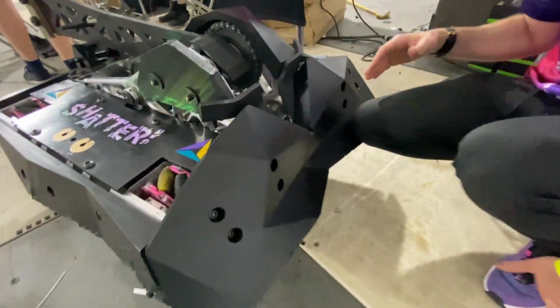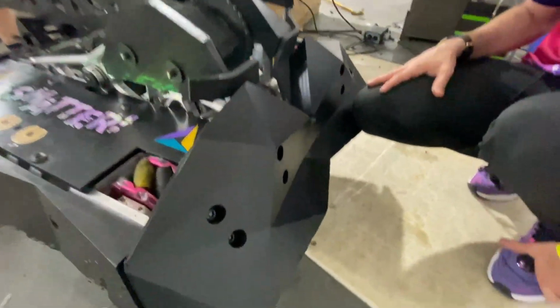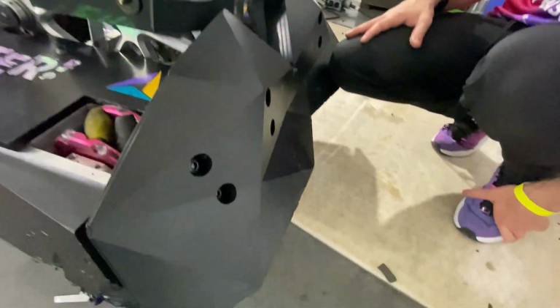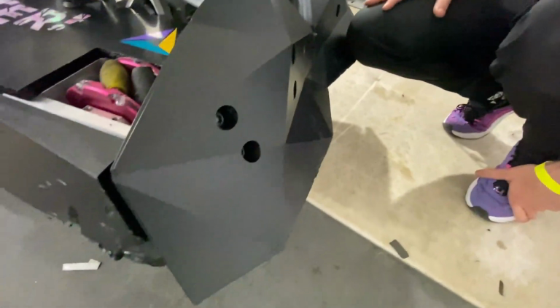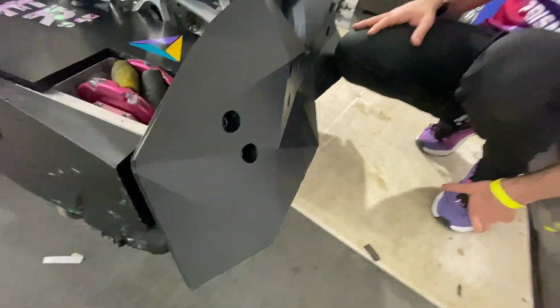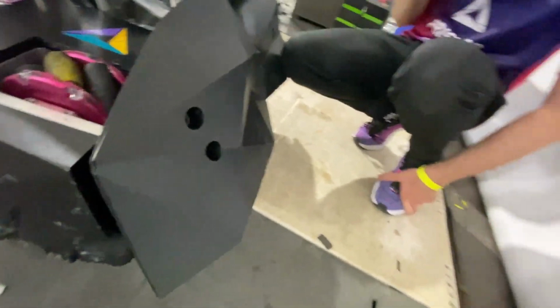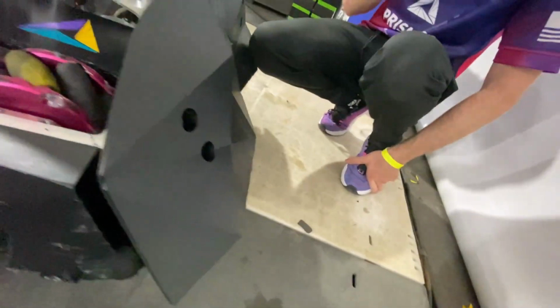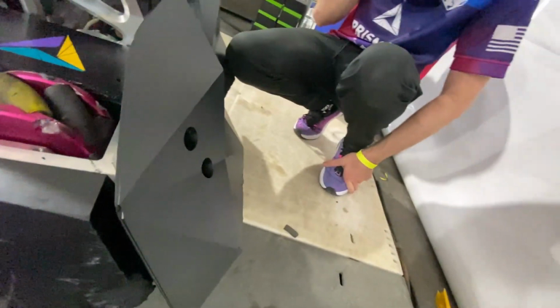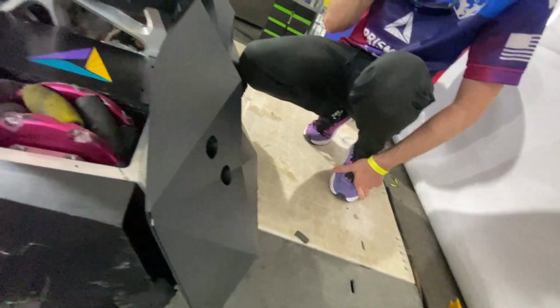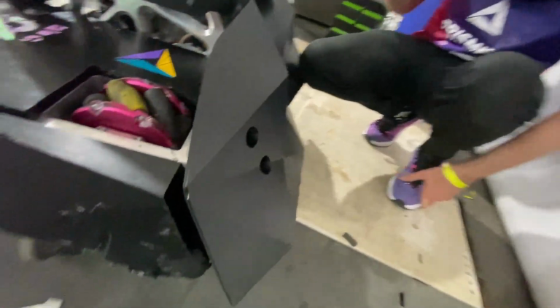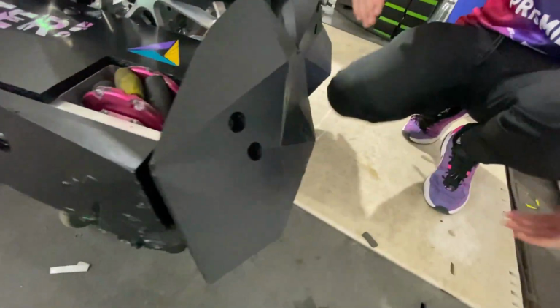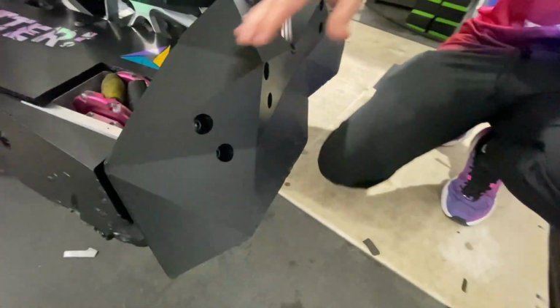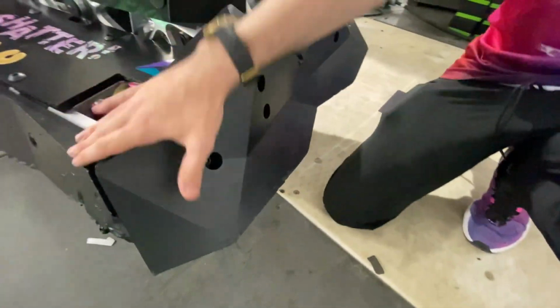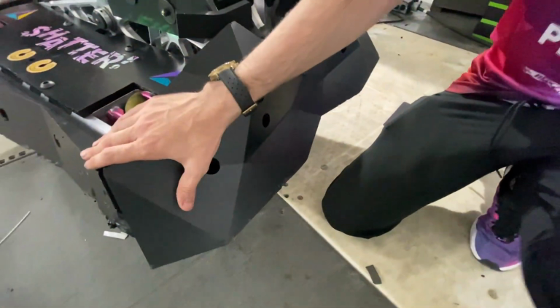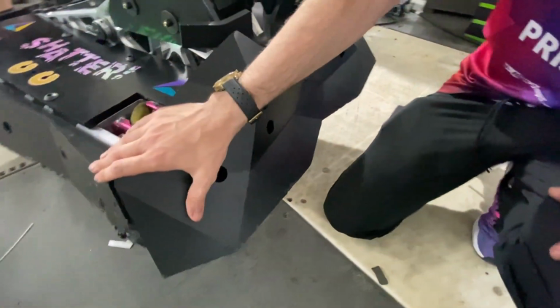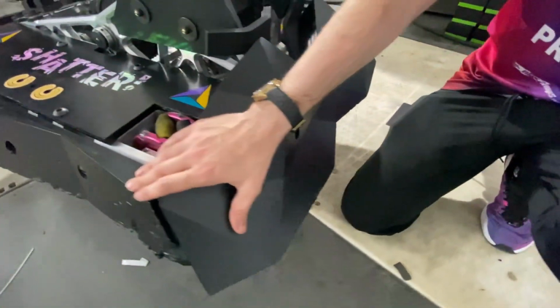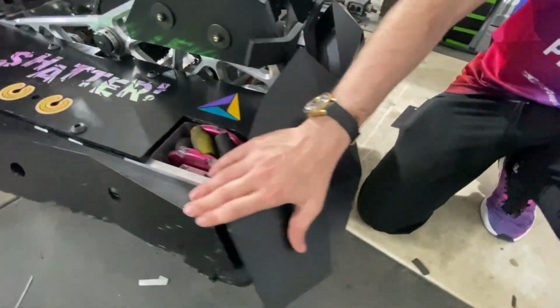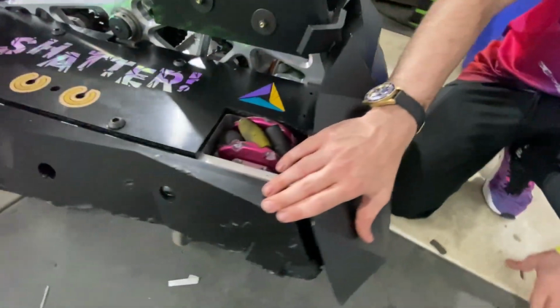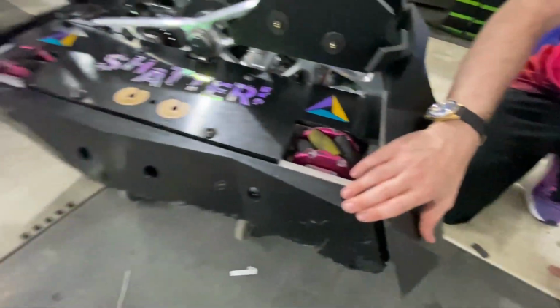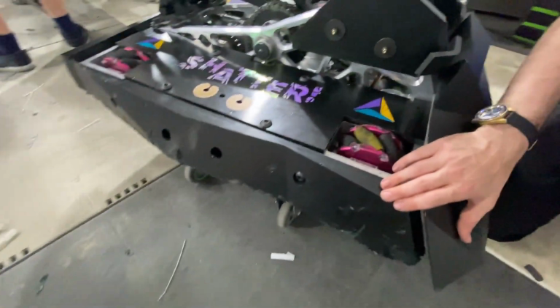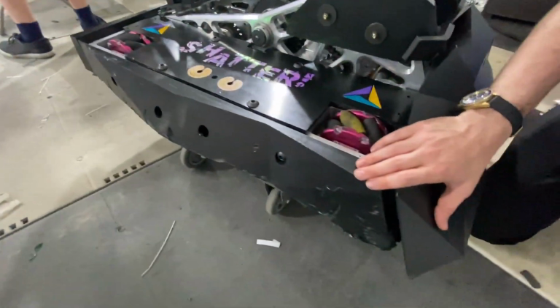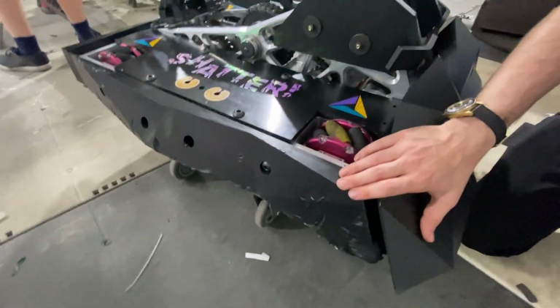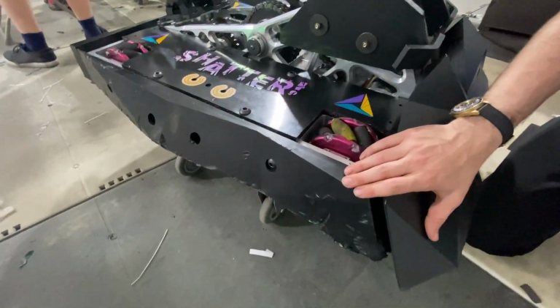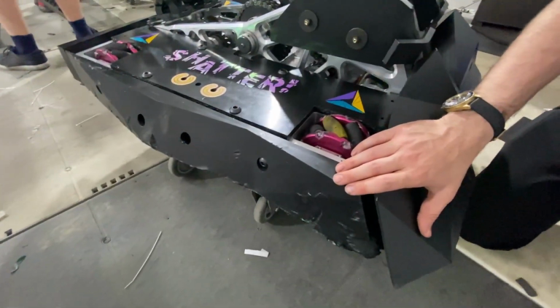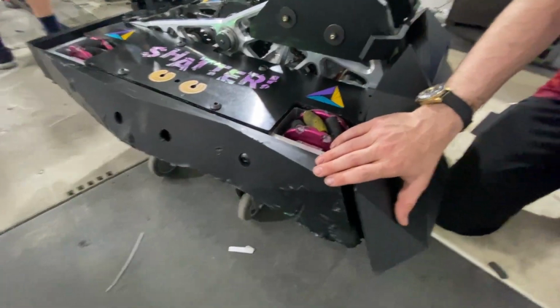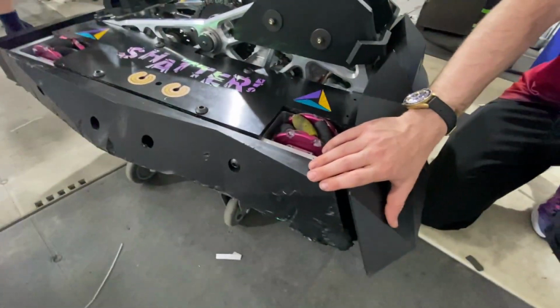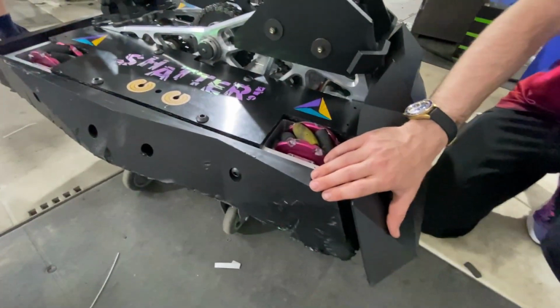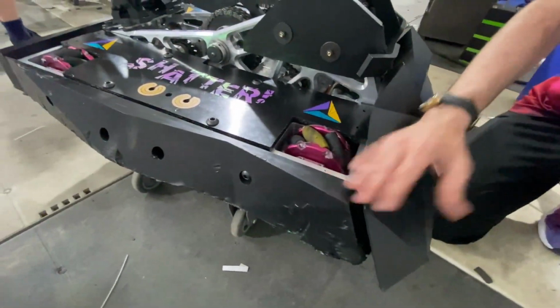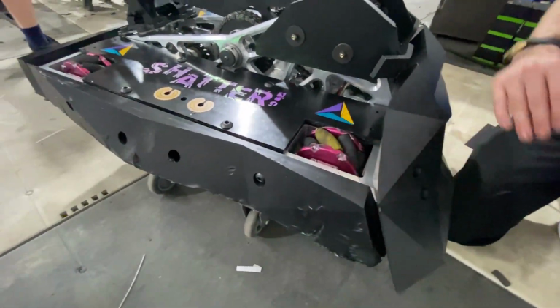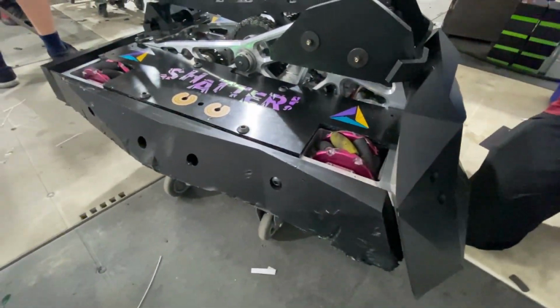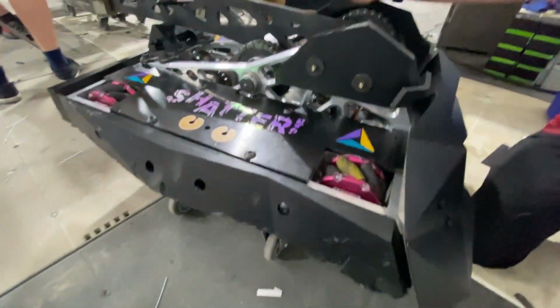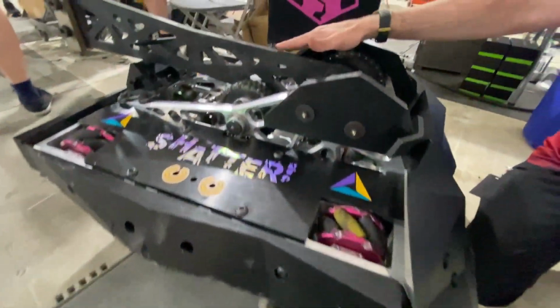Similar to how we ran against Minotaur back in the day — the plastic worked well. So we'll see how that goes. We're running last year's side pieces again, trying to save a little bit of weight there. And the newest addition is the hammer.